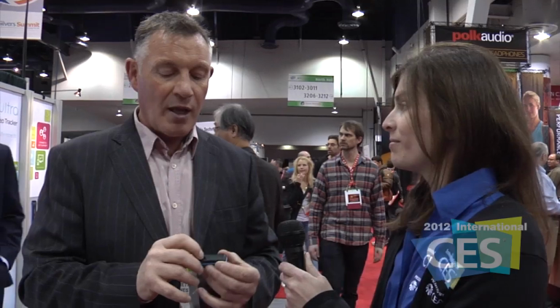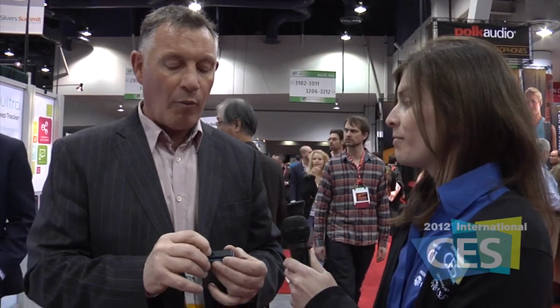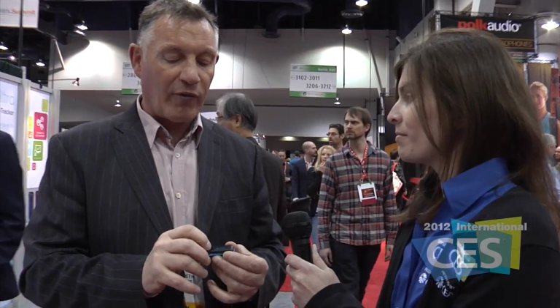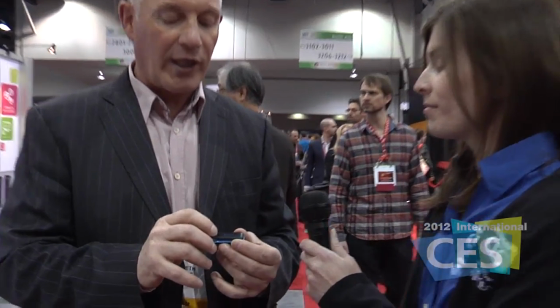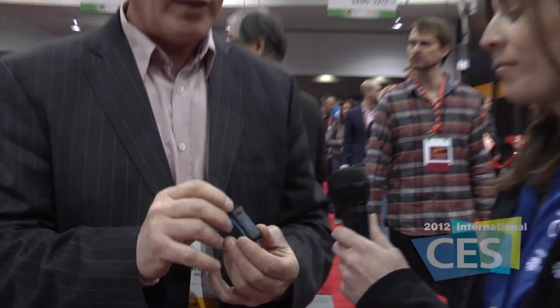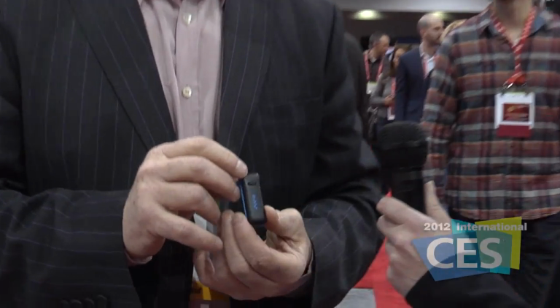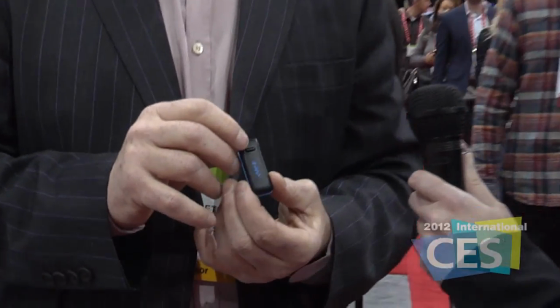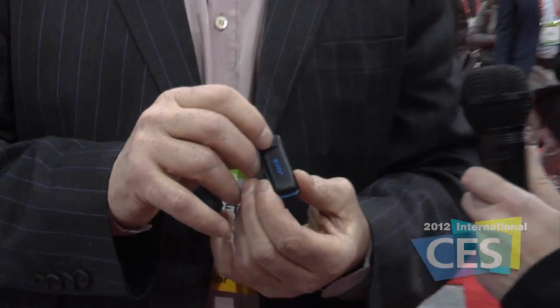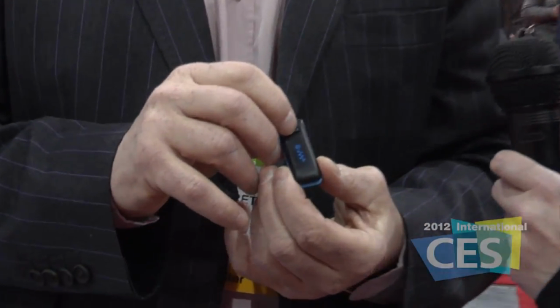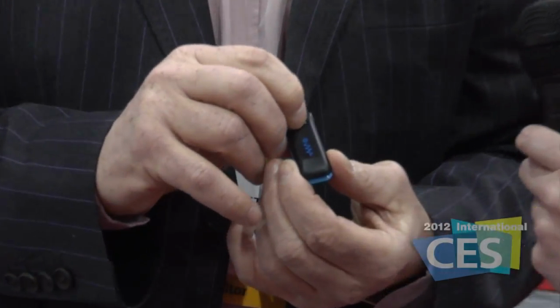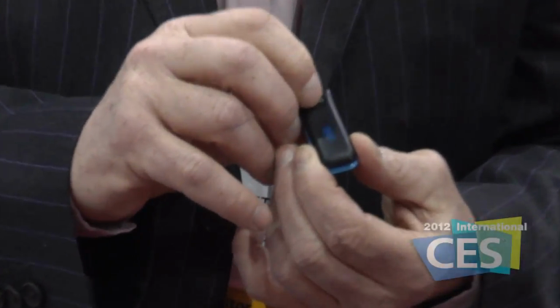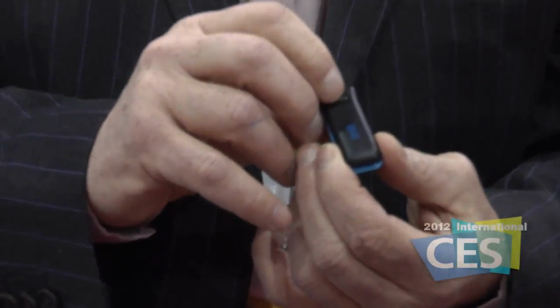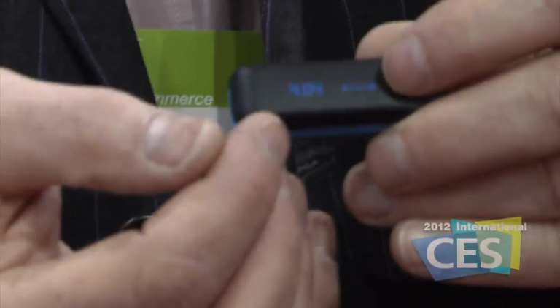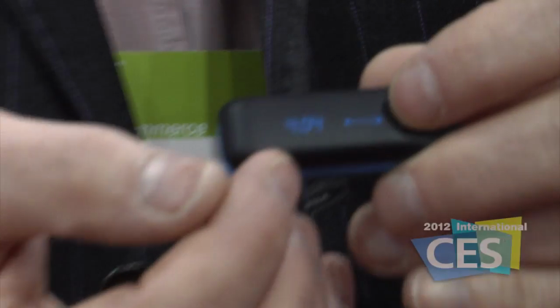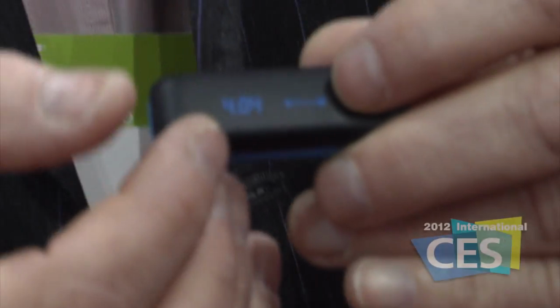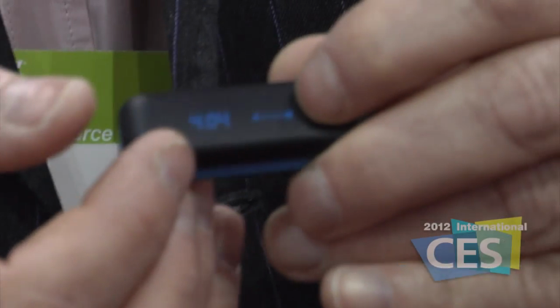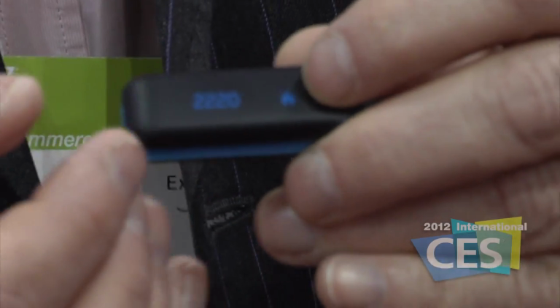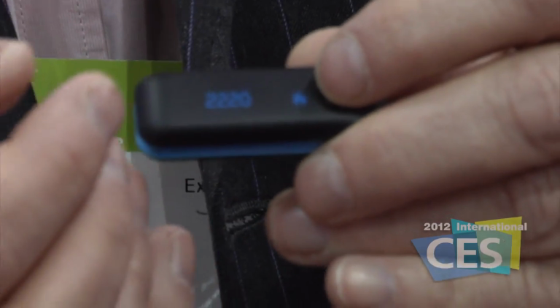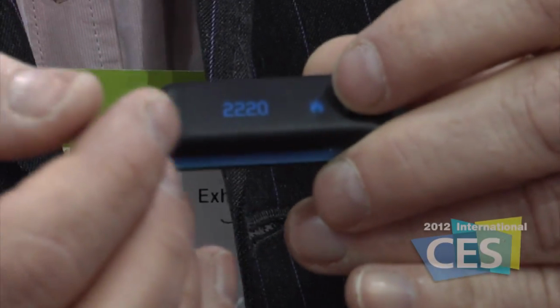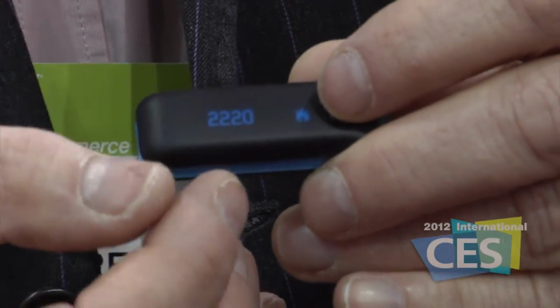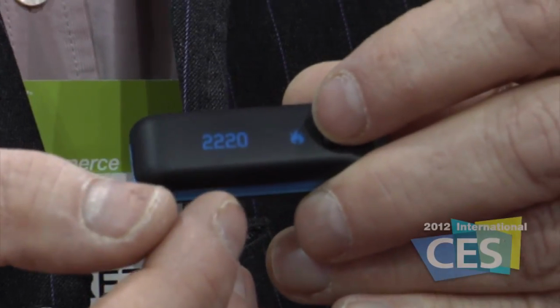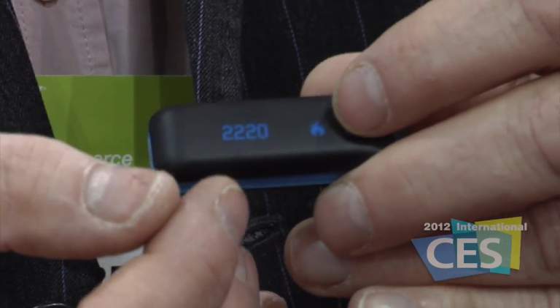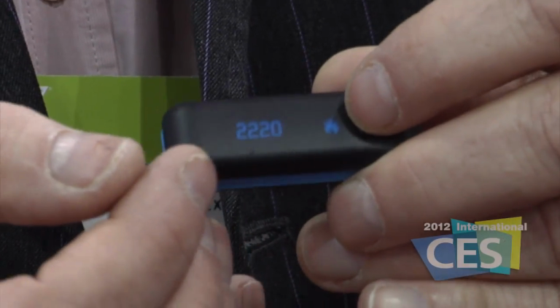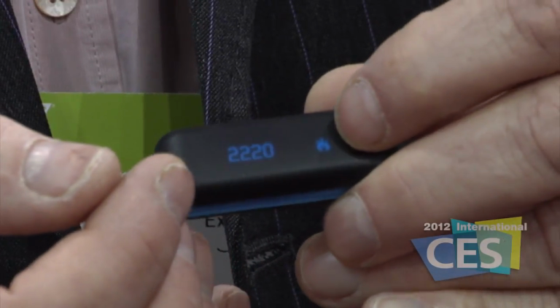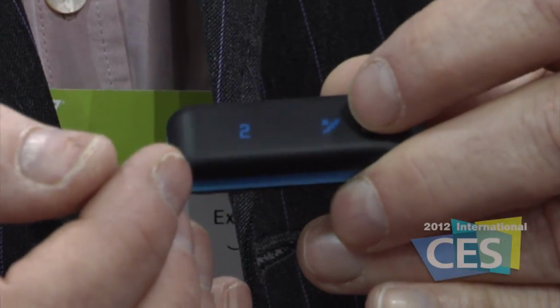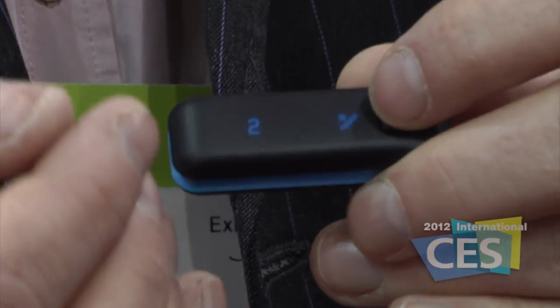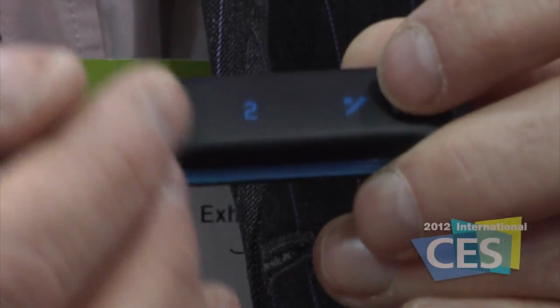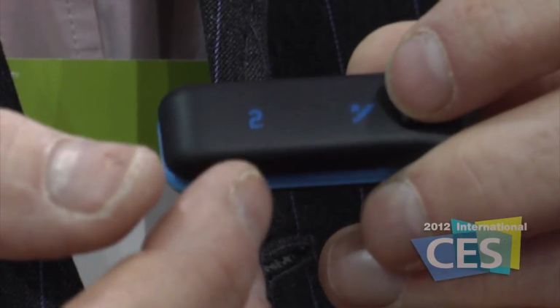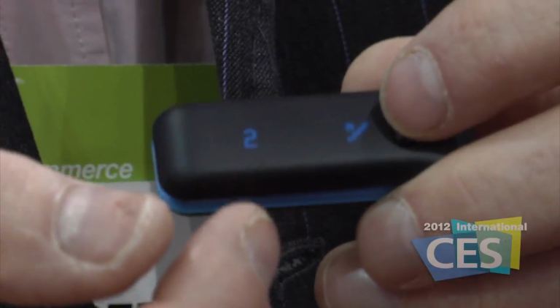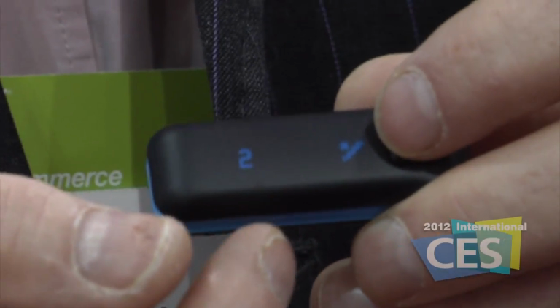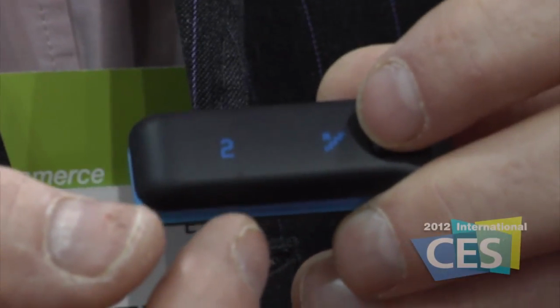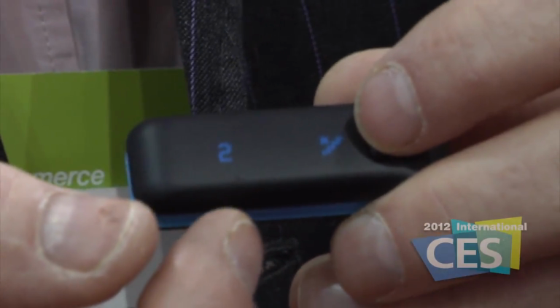What we've got here is a device that shows how many miles I've walked, how many calories I've burned, and how many flights of stairs I've gone up.